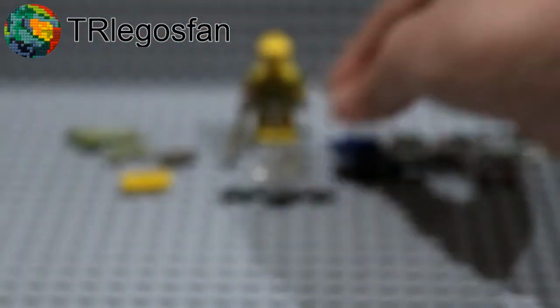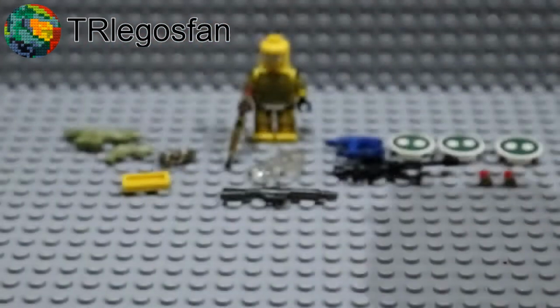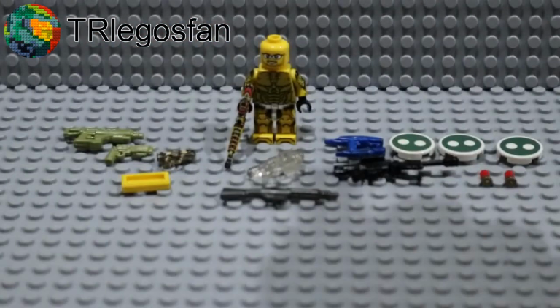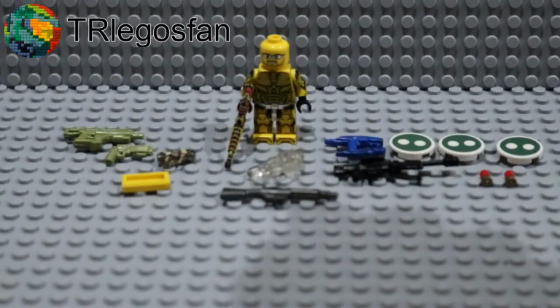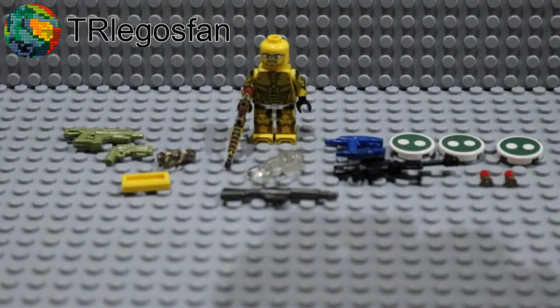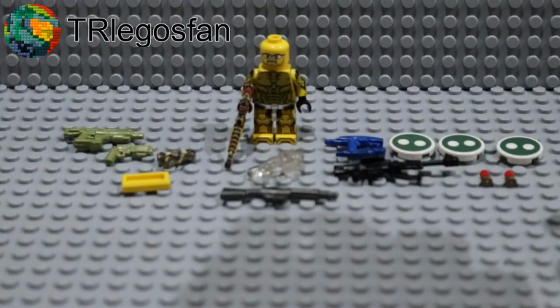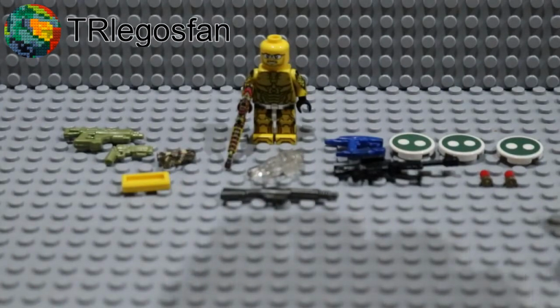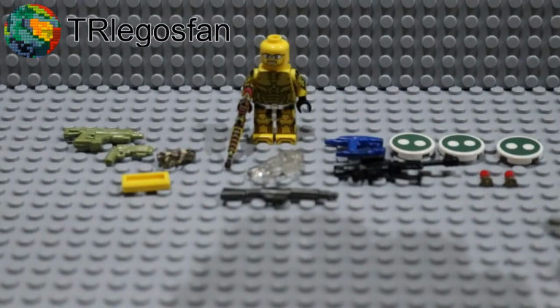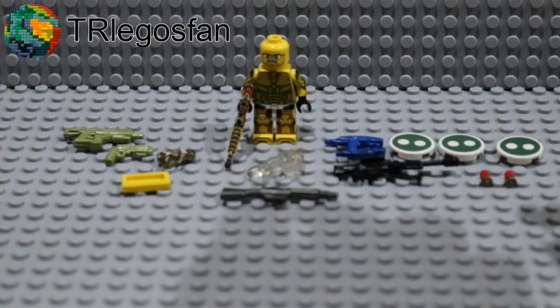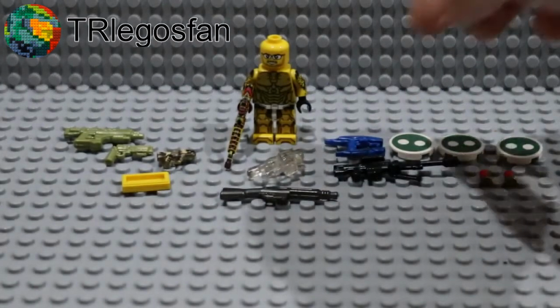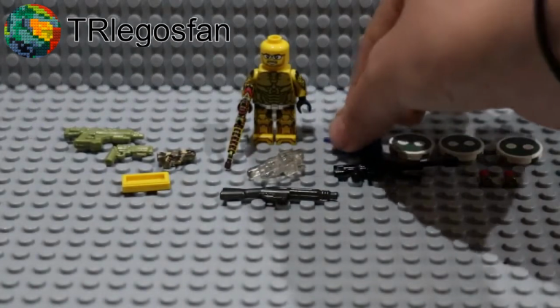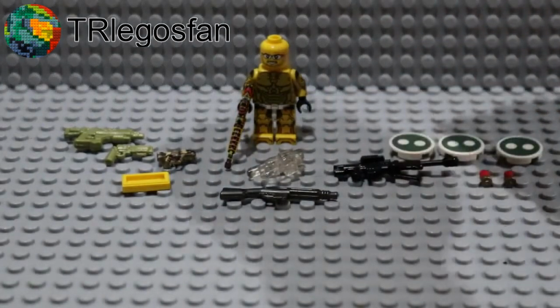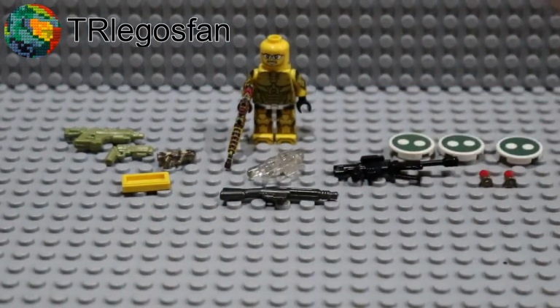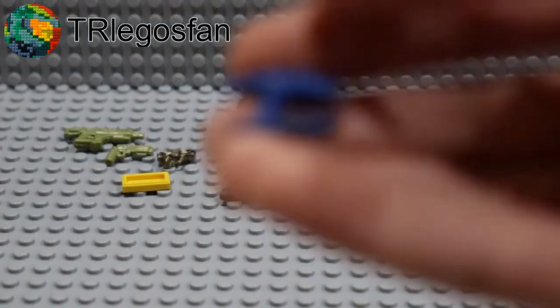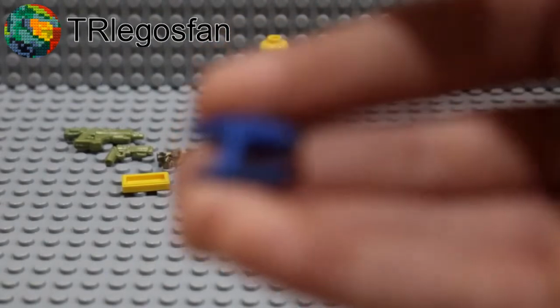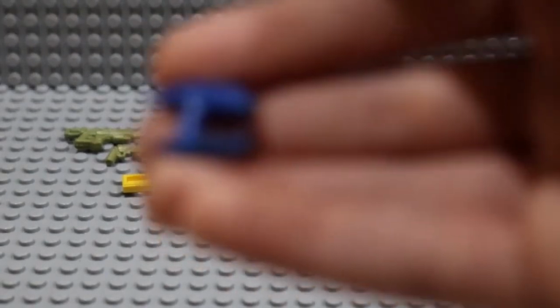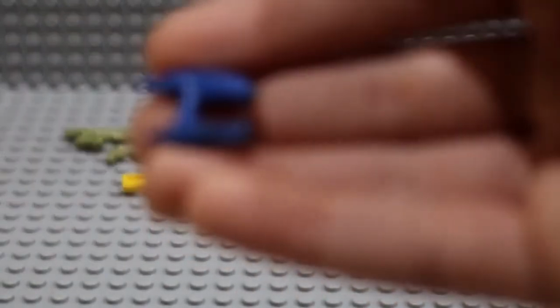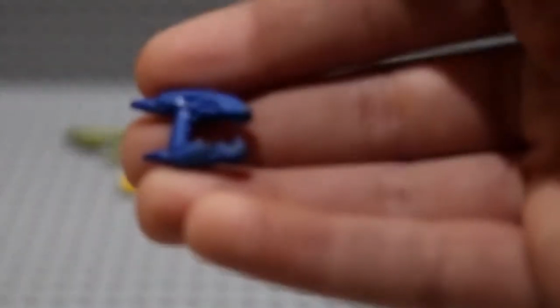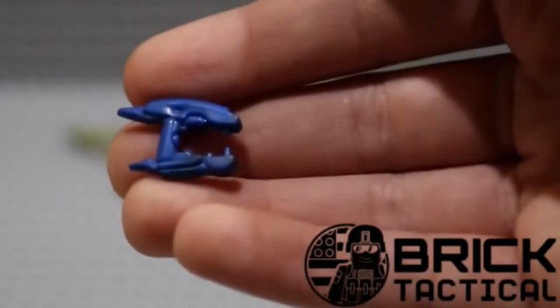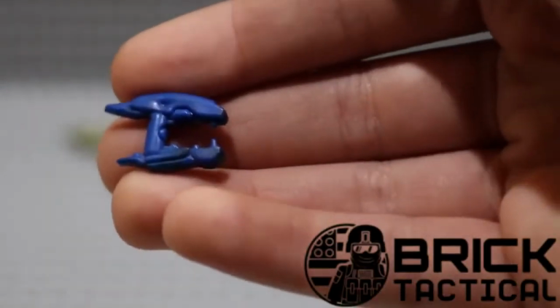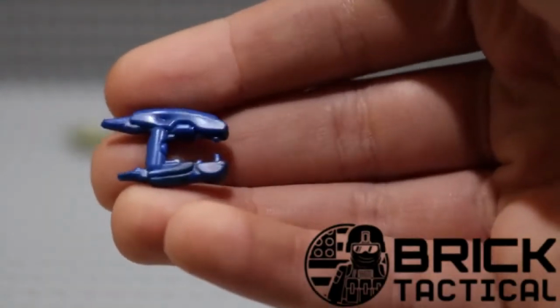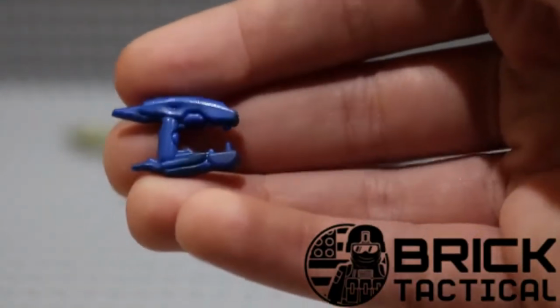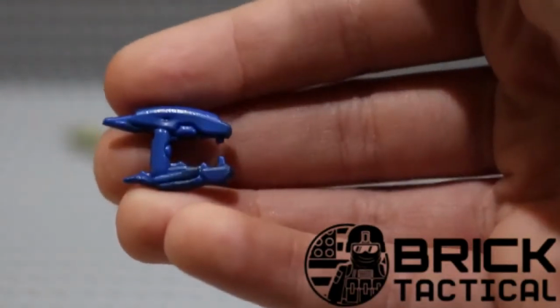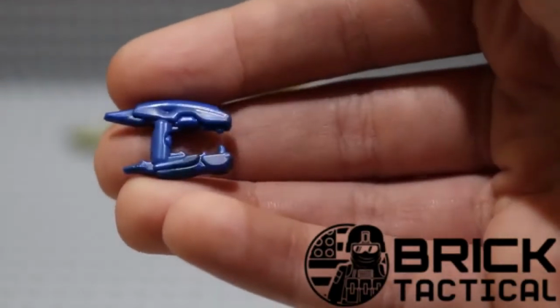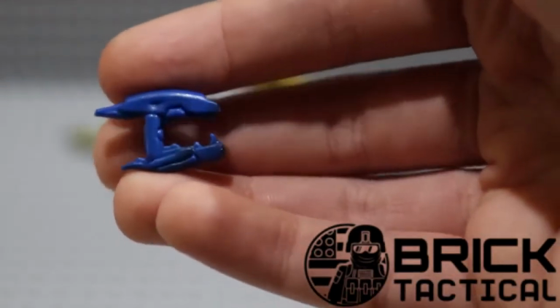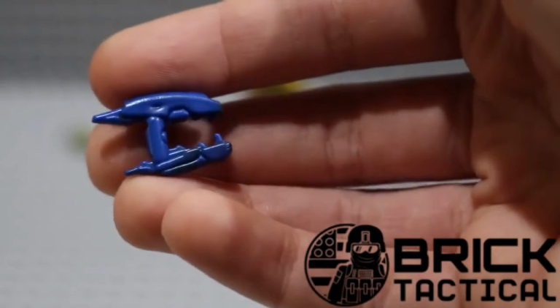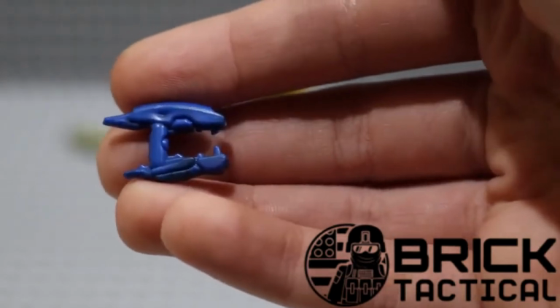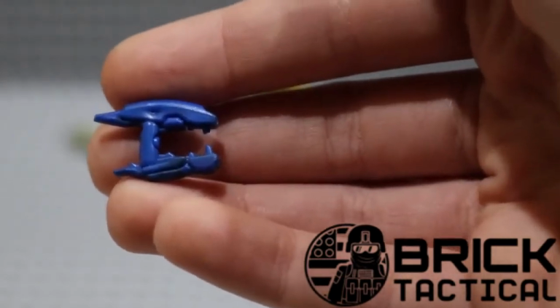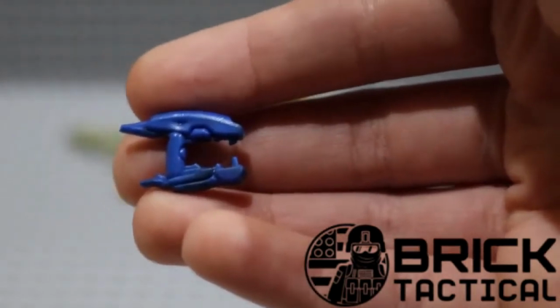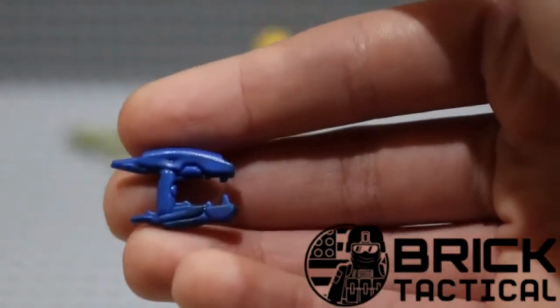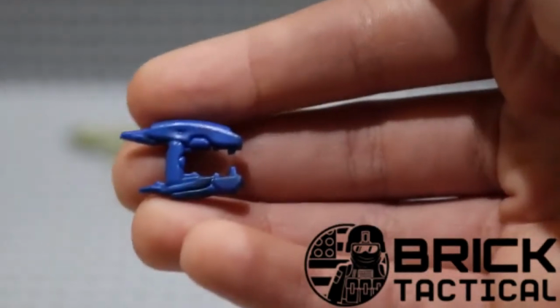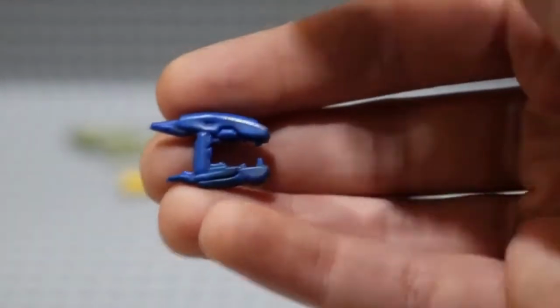Another thing that I got from TR Legos Van would be this right here, which is a Plasma Rifle from Brick Tactical. Just a nice blue one, maybe with a little bit of a black swirl in there.